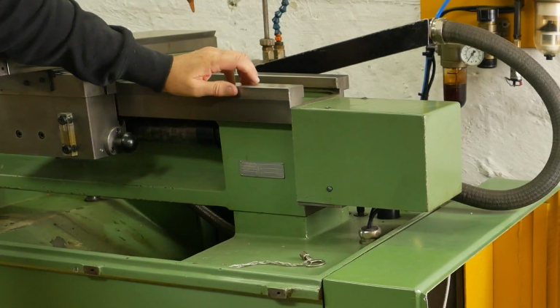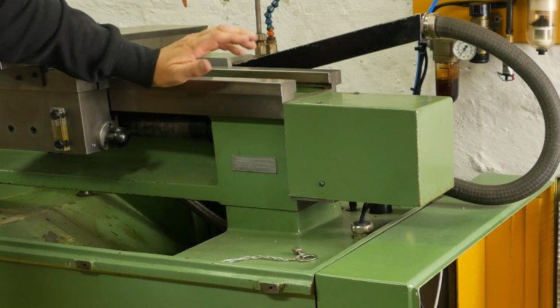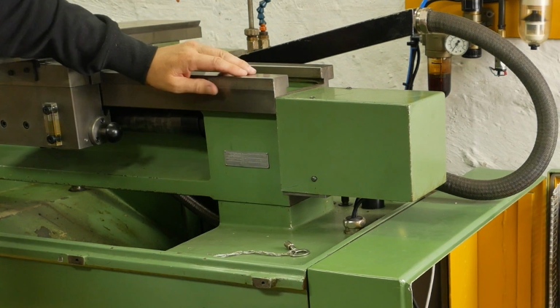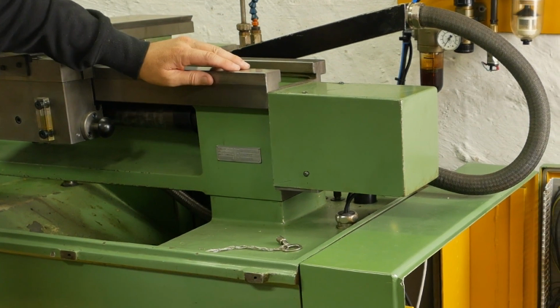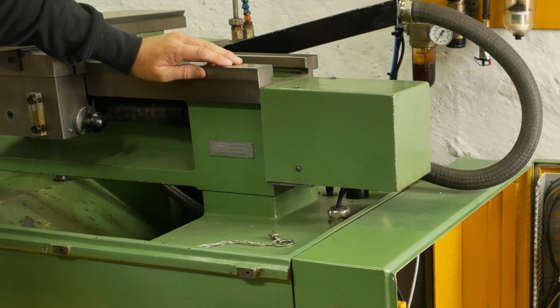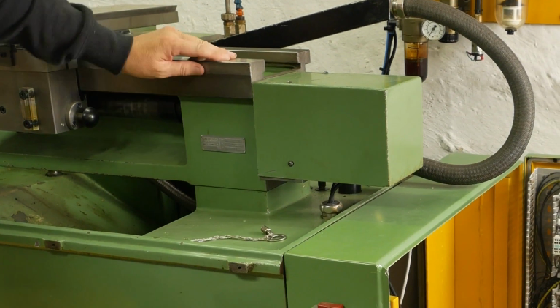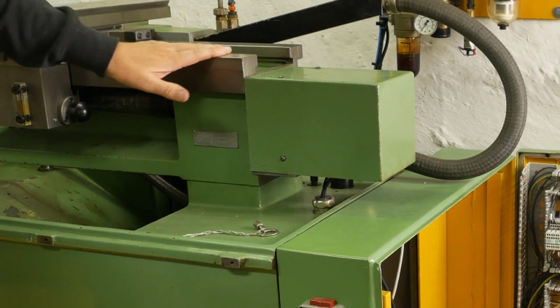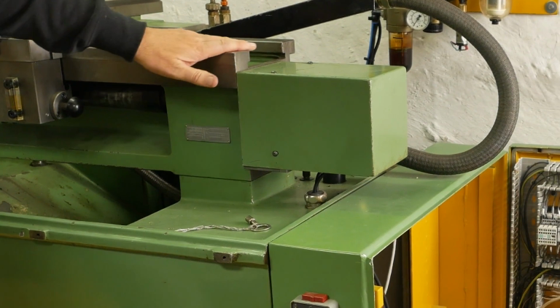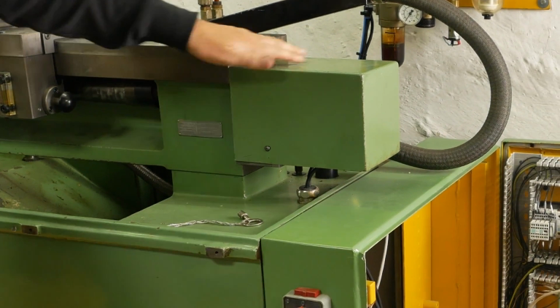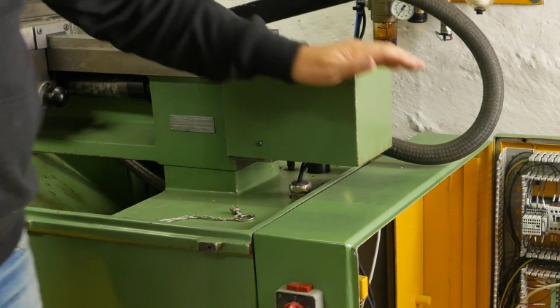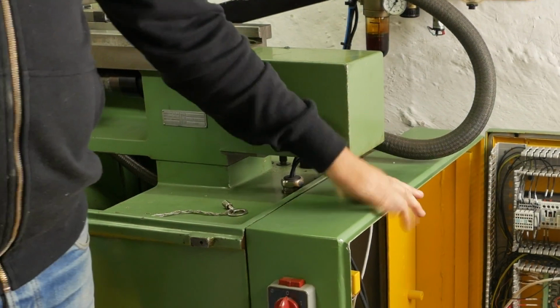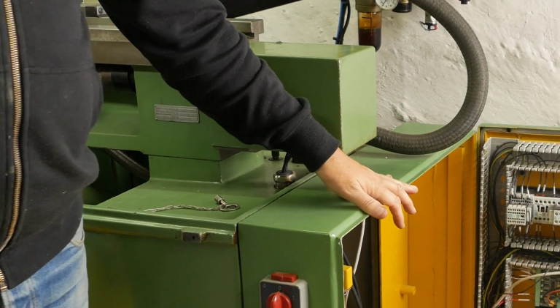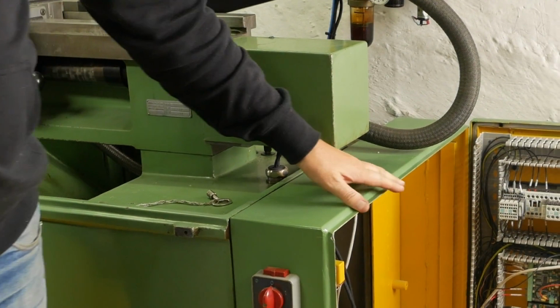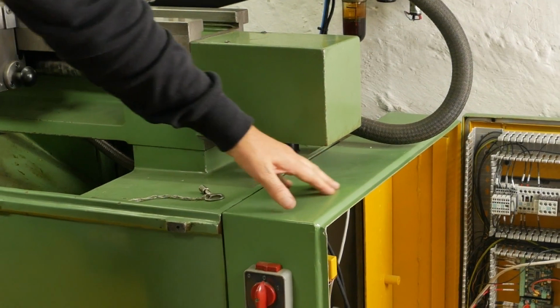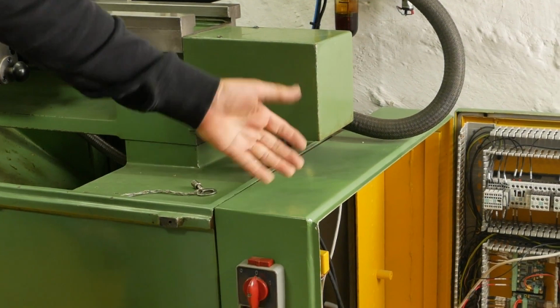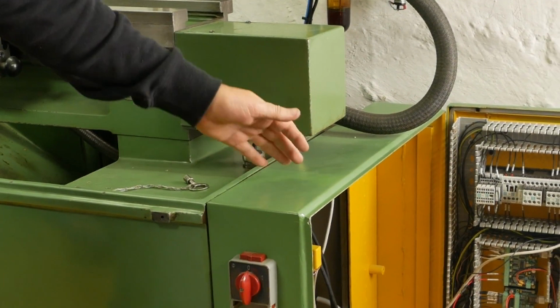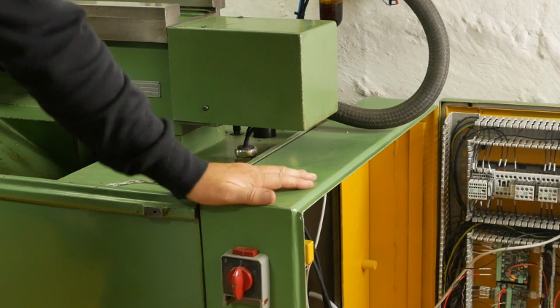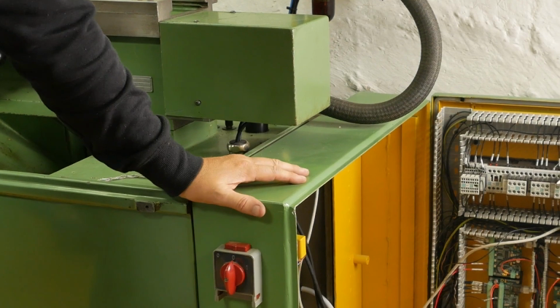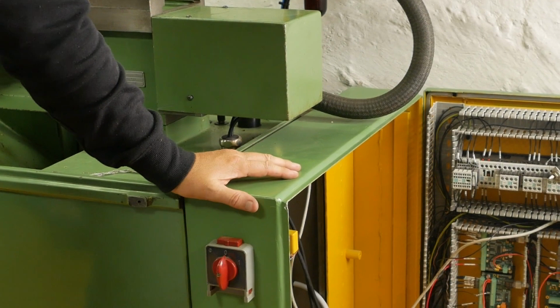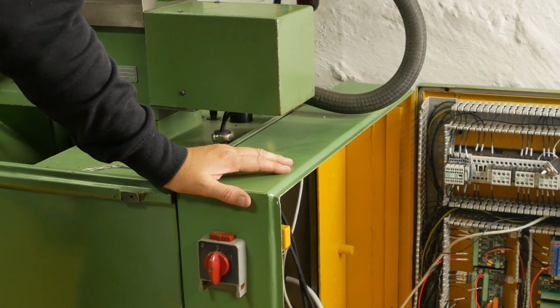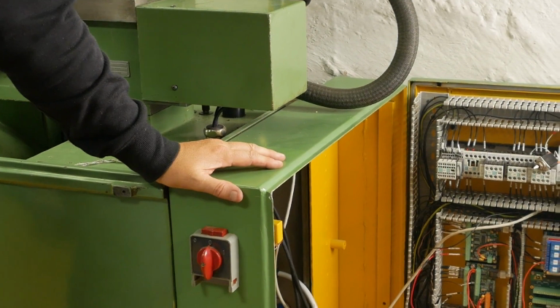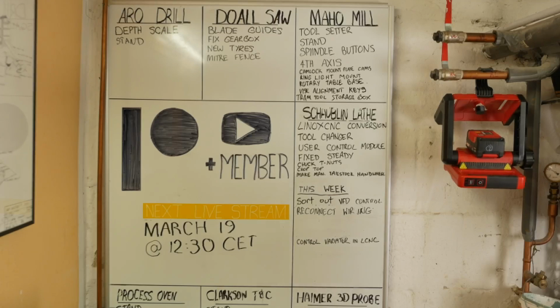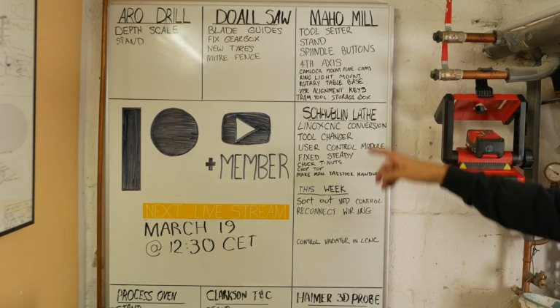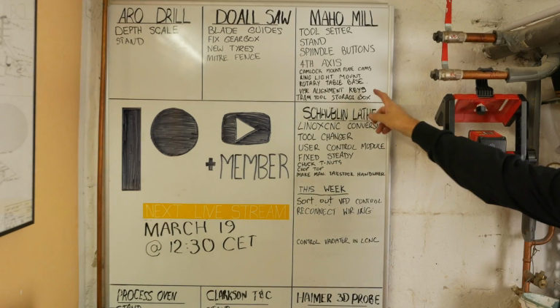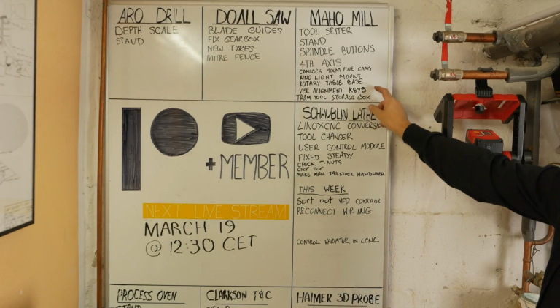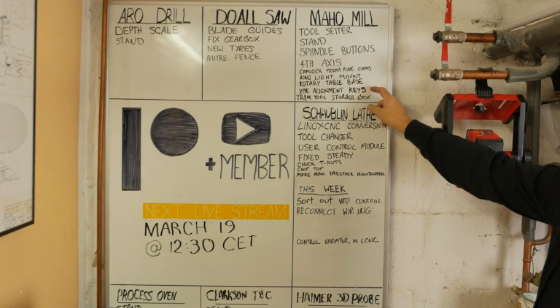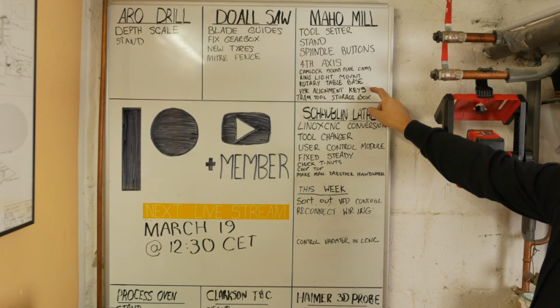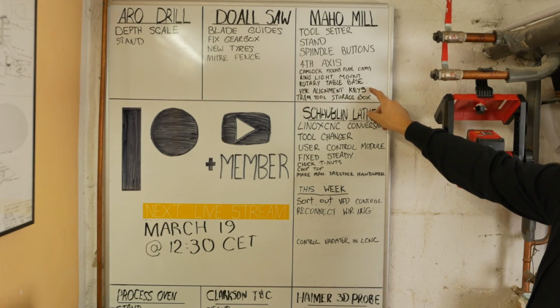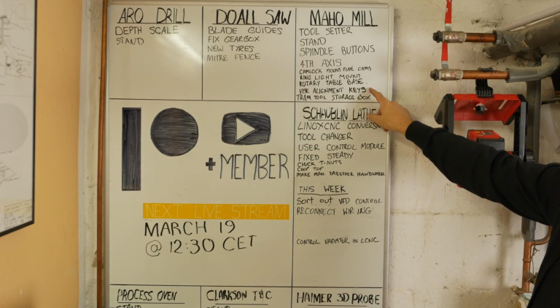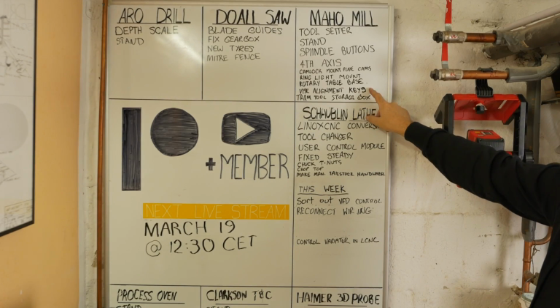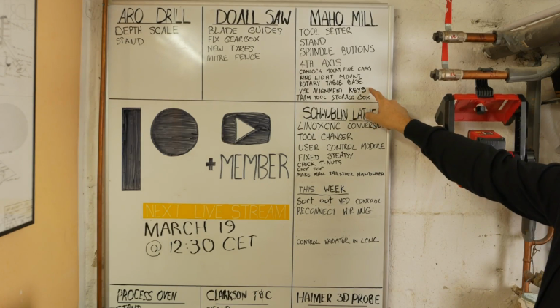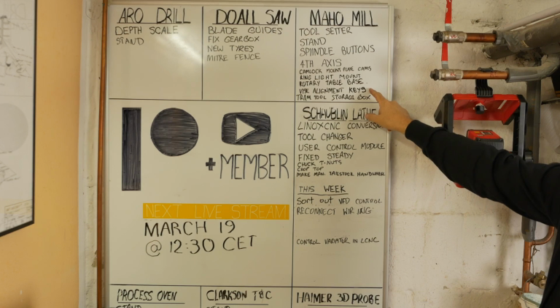G'day ladies and gentlemen. I was working quite a bit on my Schaublin this week, mainly on some of the wiring, but there wasn't enough progress to really make a video out of it. So I thought I'd jump onto one of those five-minute jobs that would make my life a lot easier once it's done.